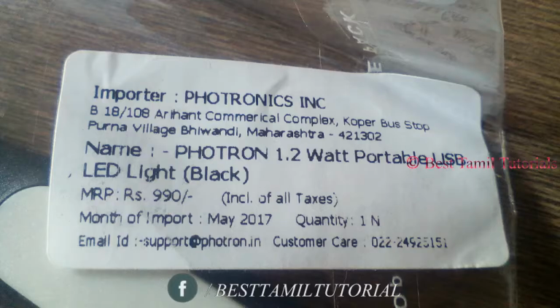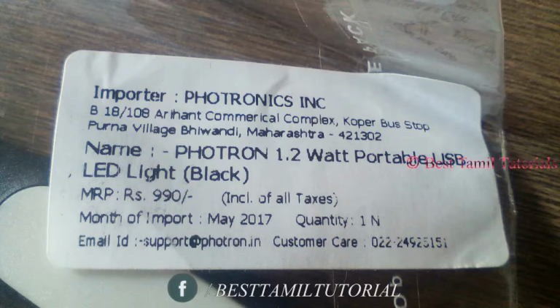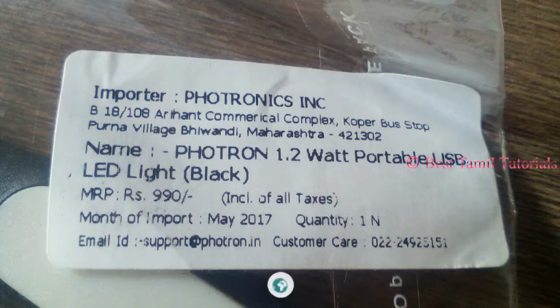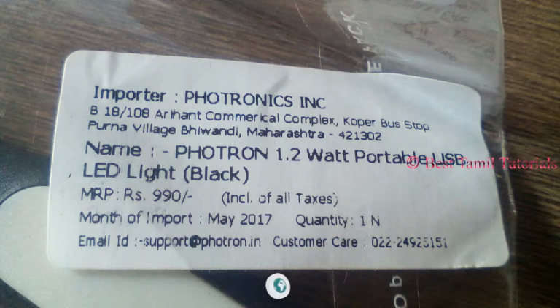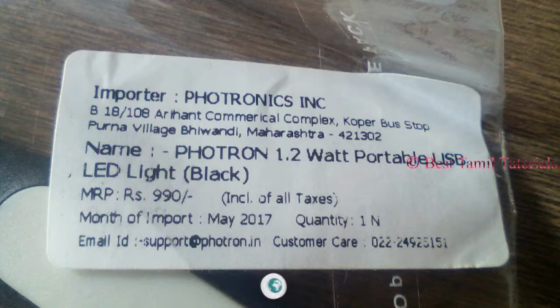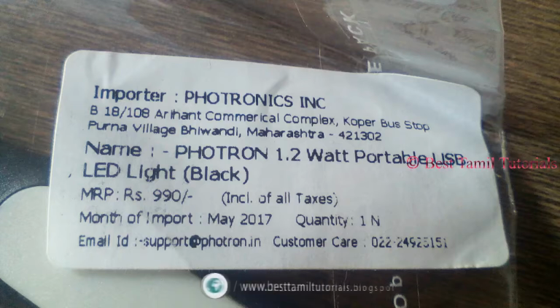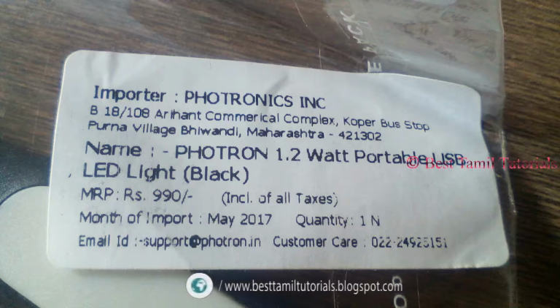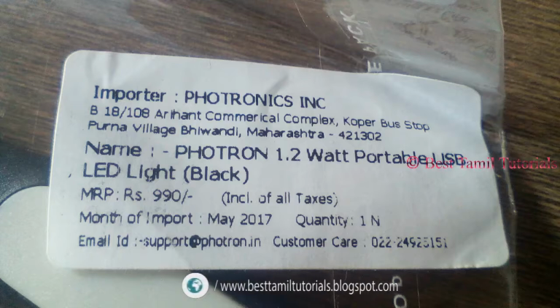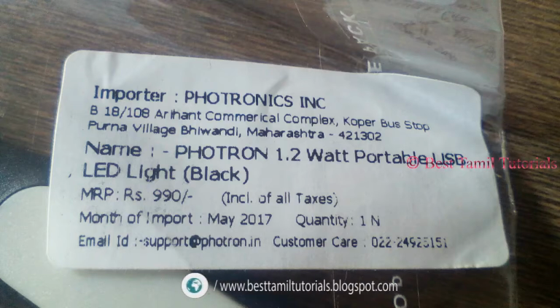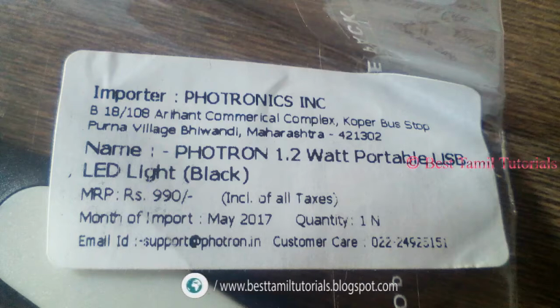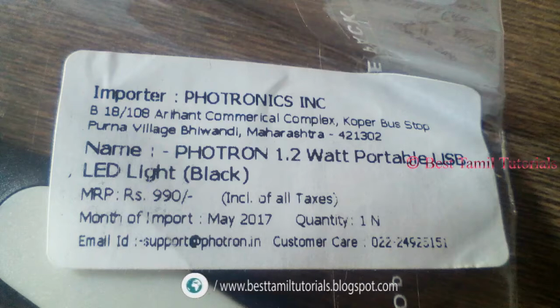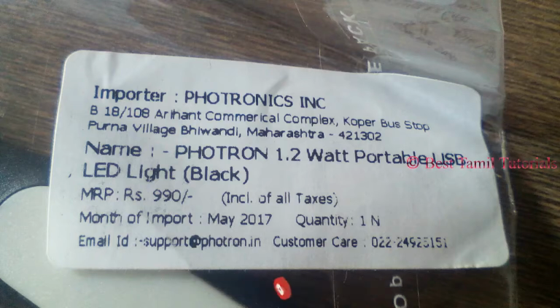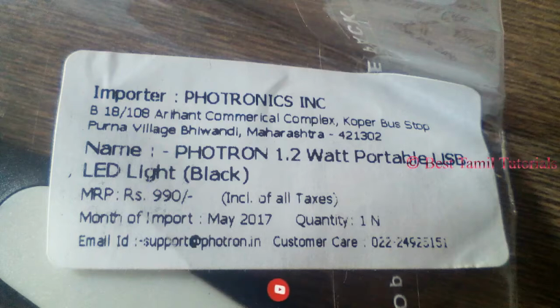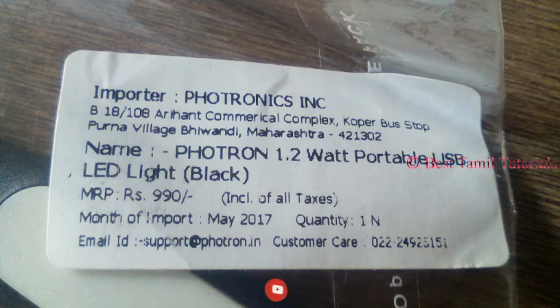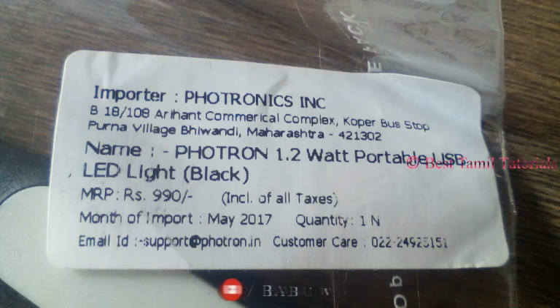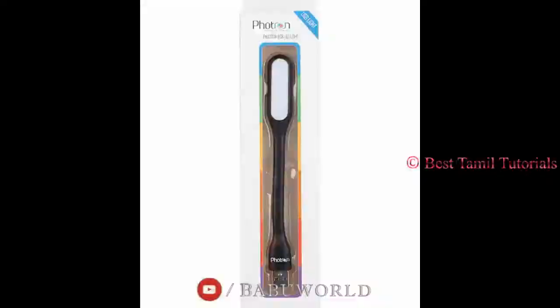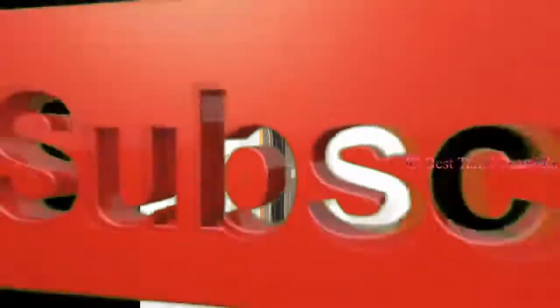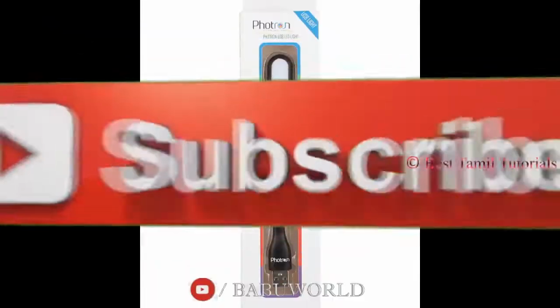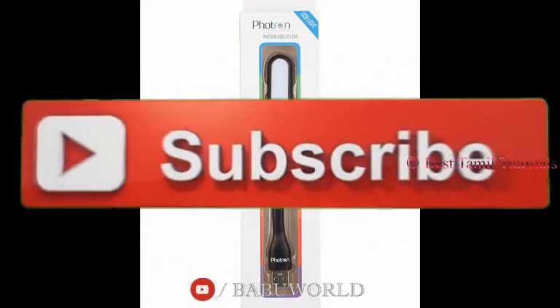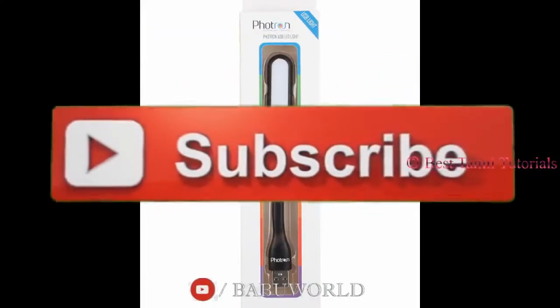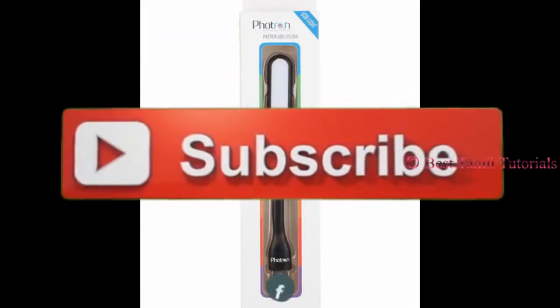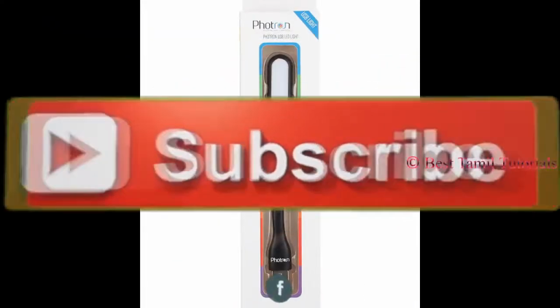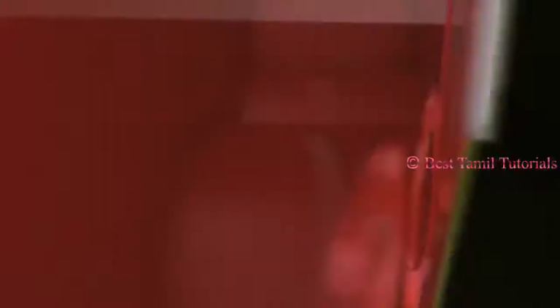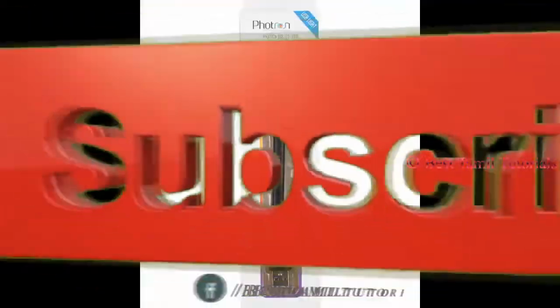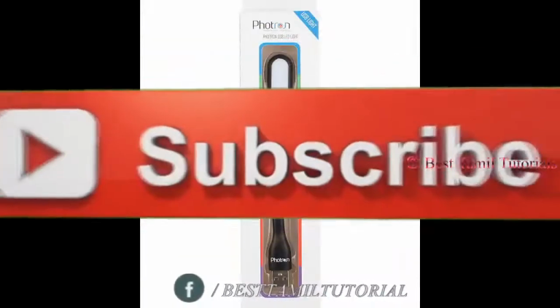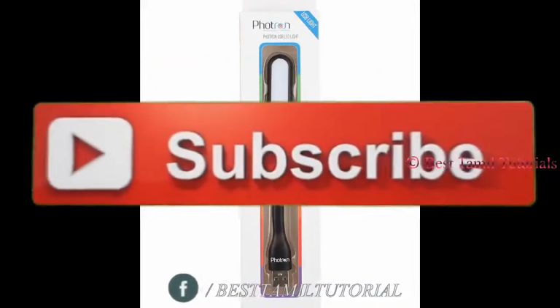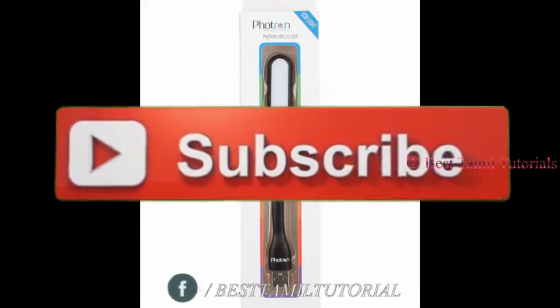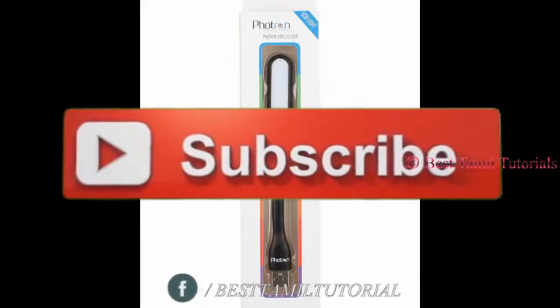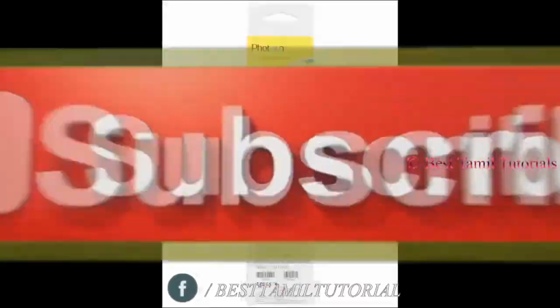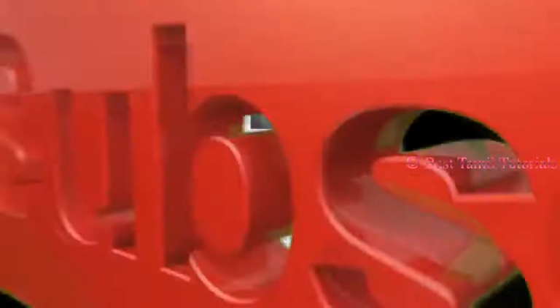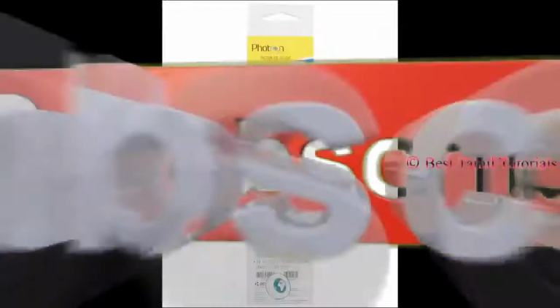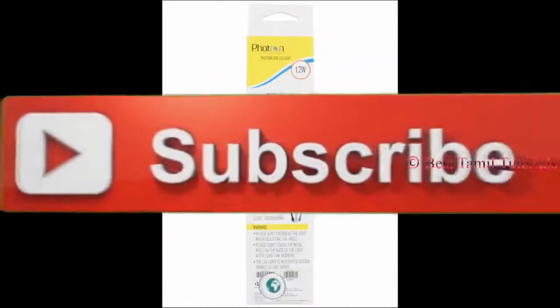The actual price is $9.90, but now it's $120. I'm telling you about the features. You can click the link below the video and buy it.